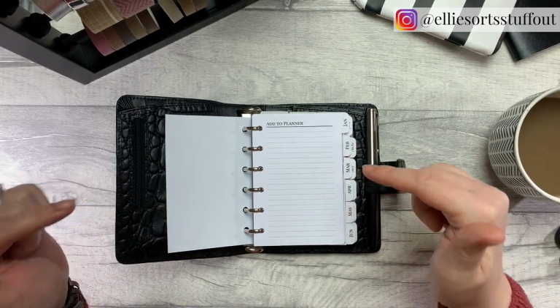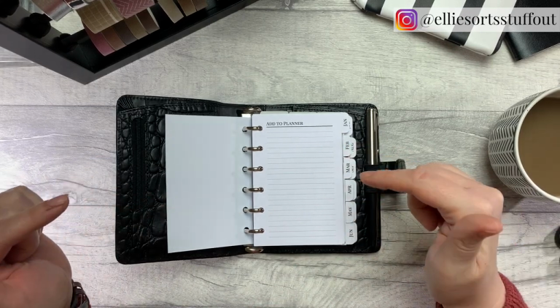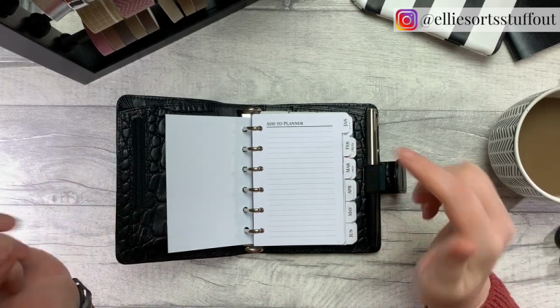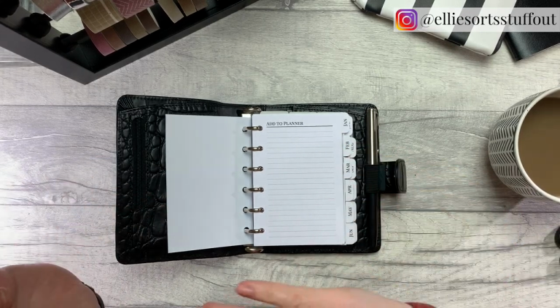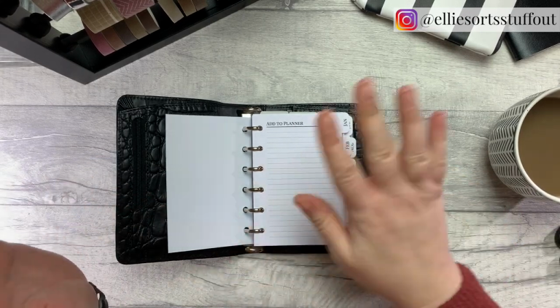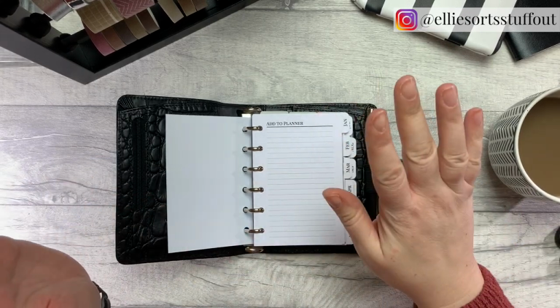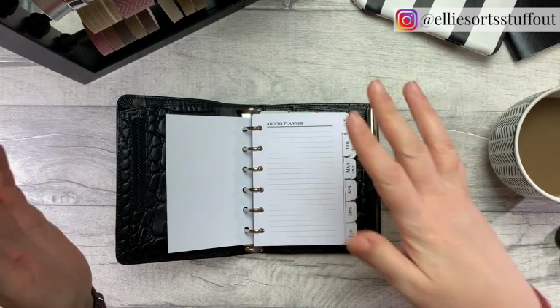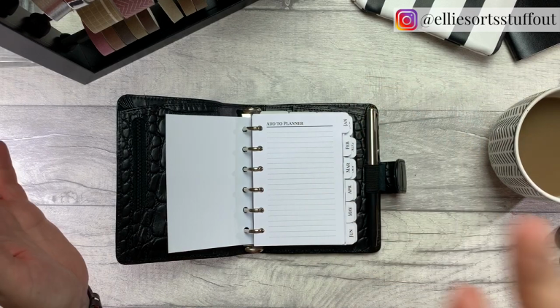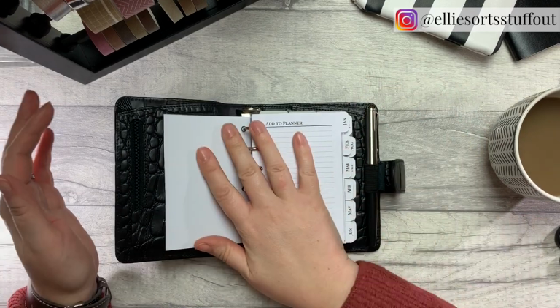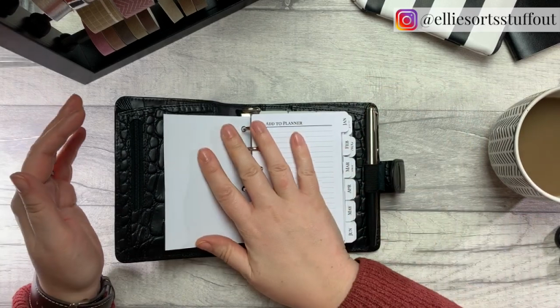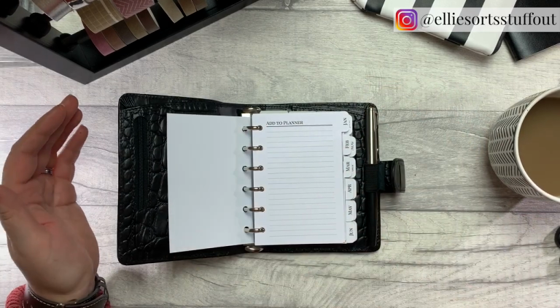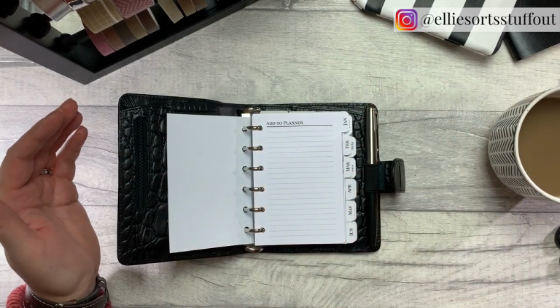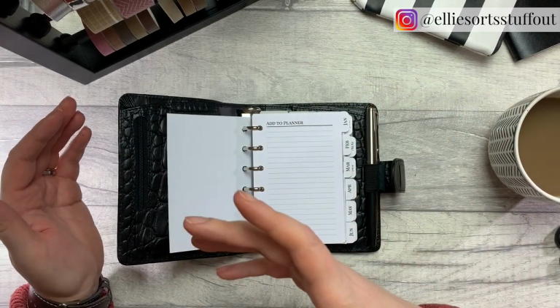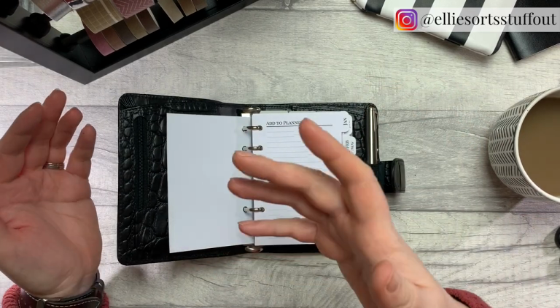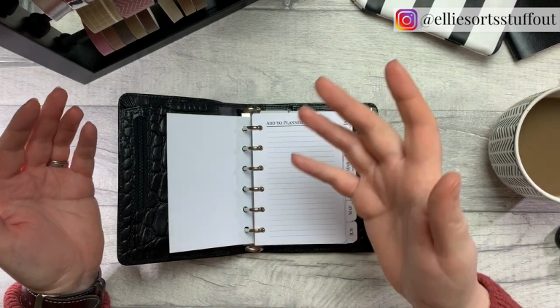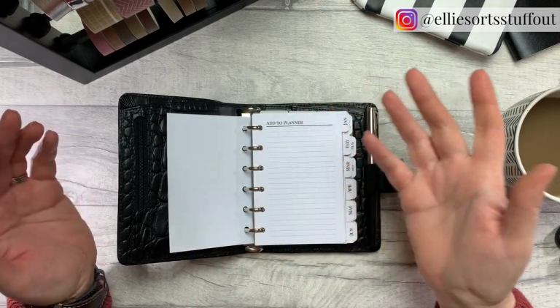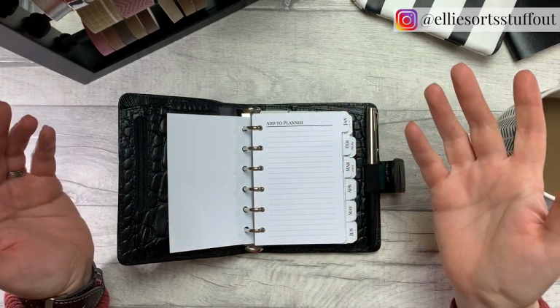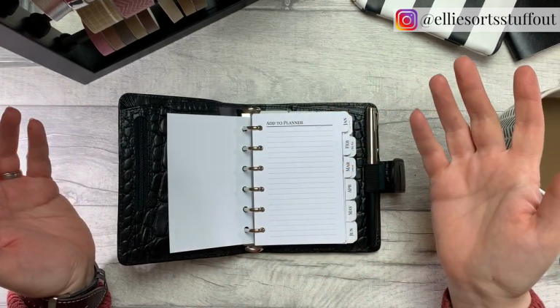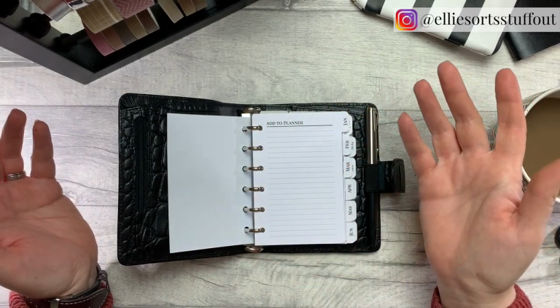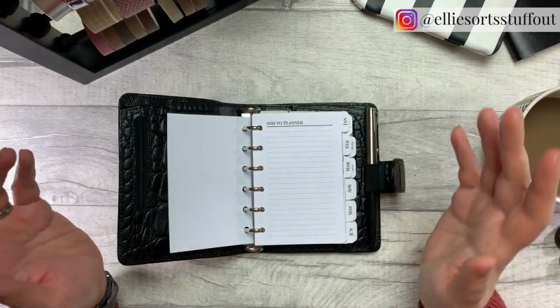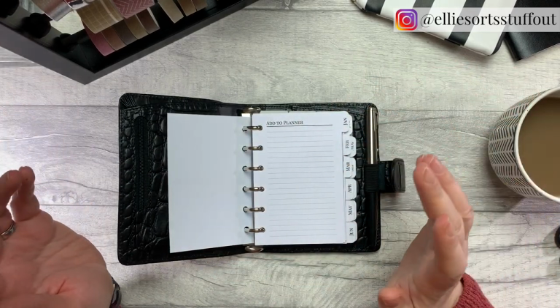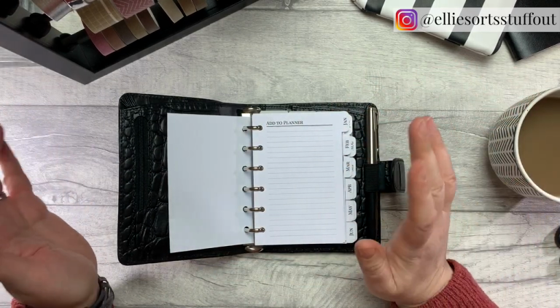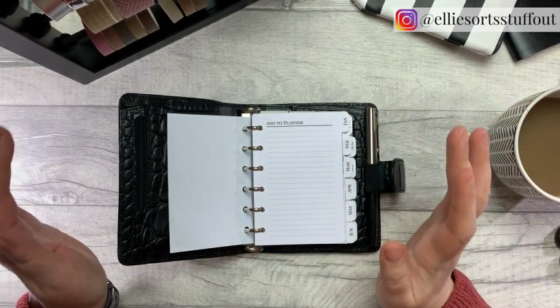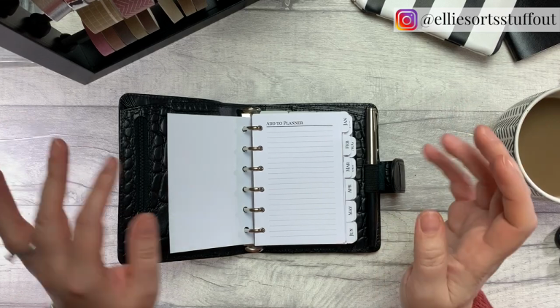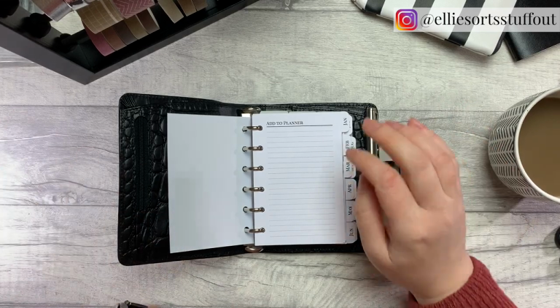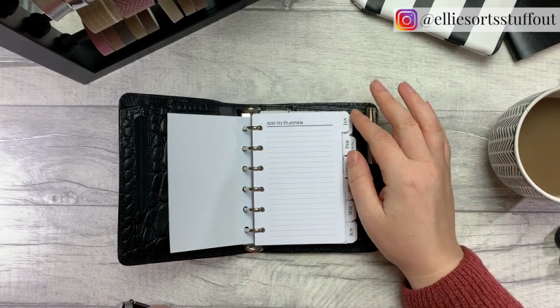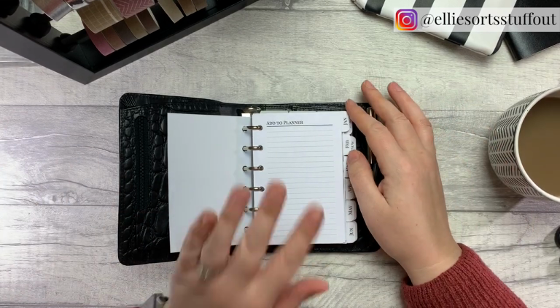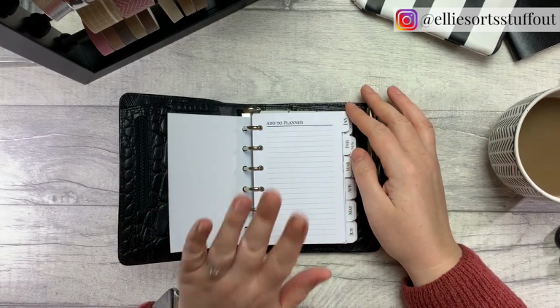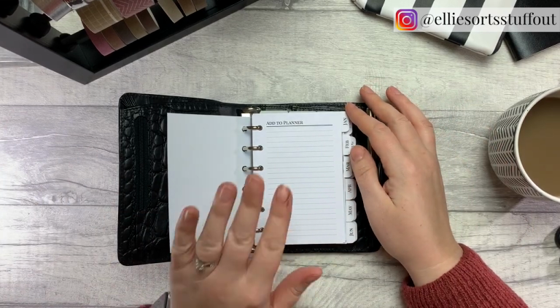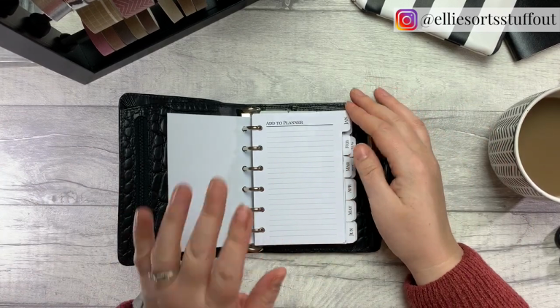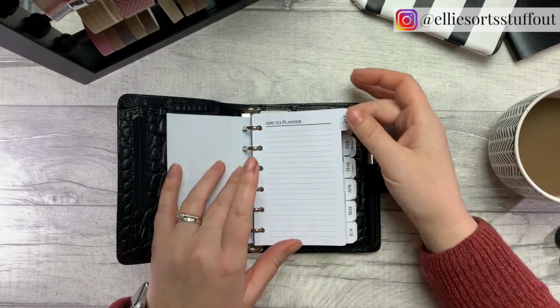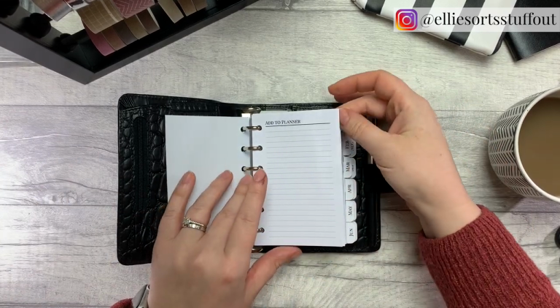When I was setting up my Malden I had such fun decorating it with everything, but this is functional. This is like — I am out and about, I'm at the hairdressers, you don't want to be getting your washi tape out at the hairdressers, you would get looks. So this is not that kind of planner.